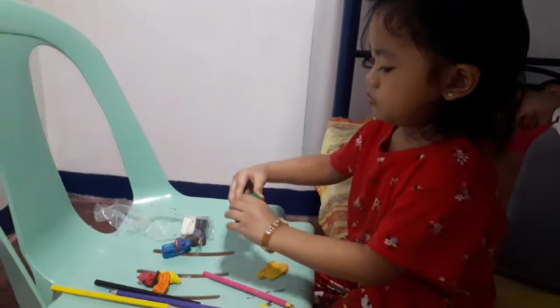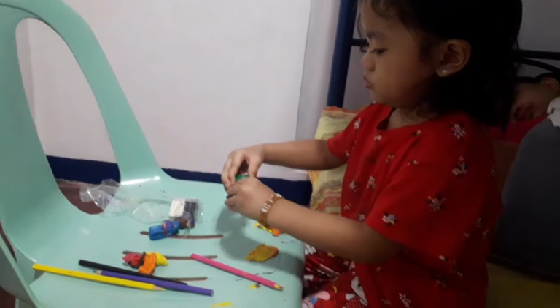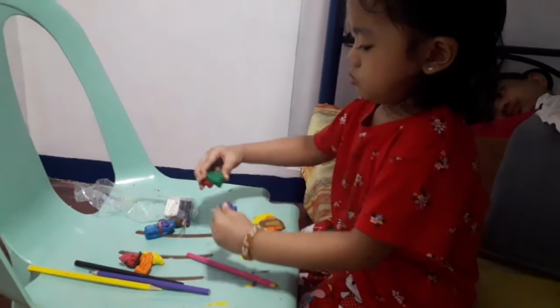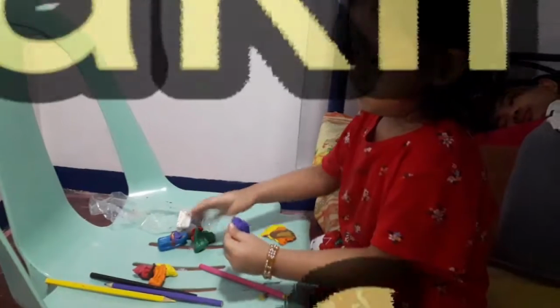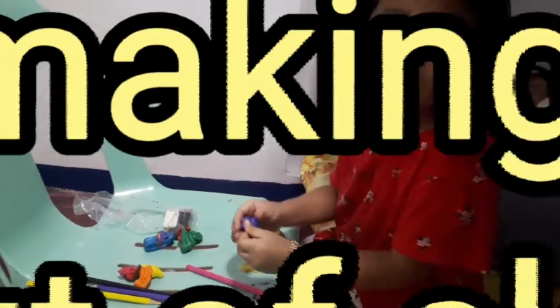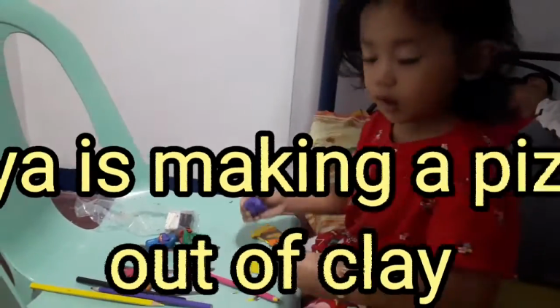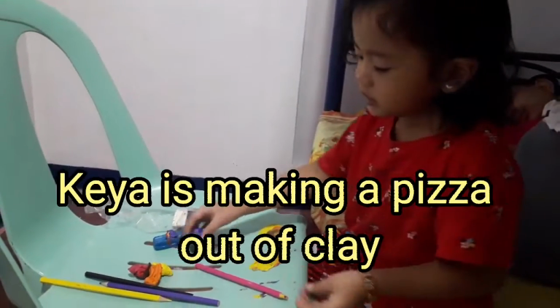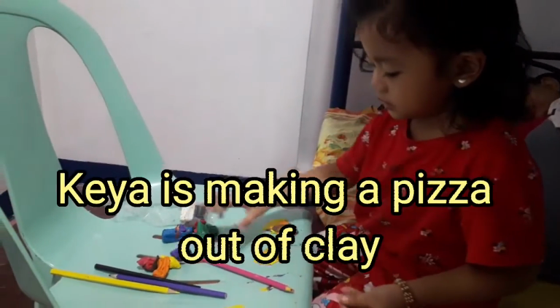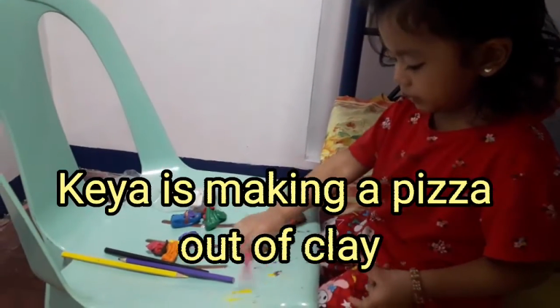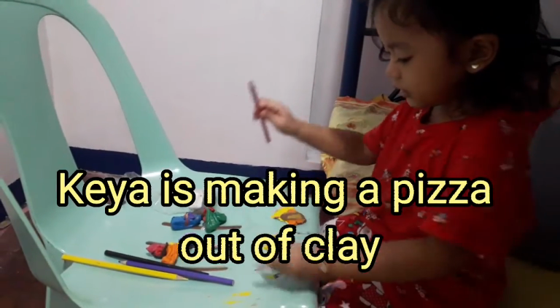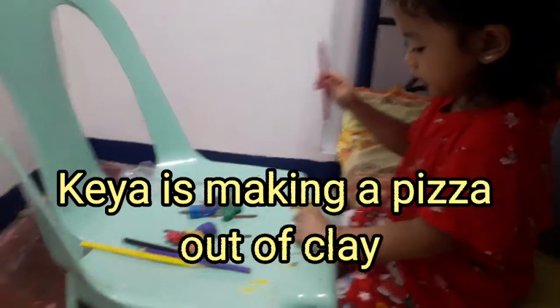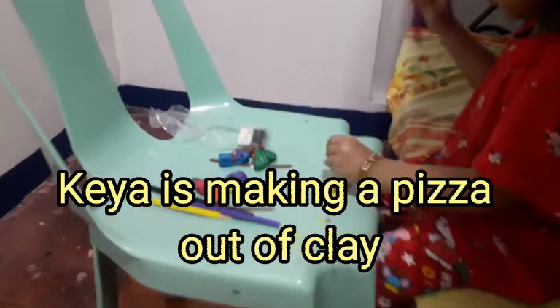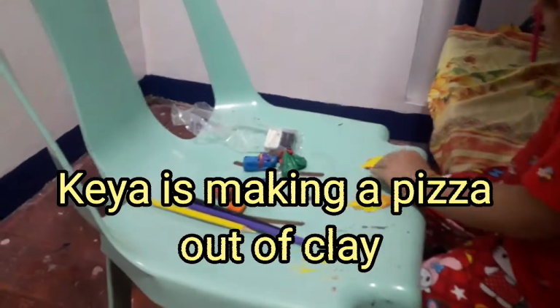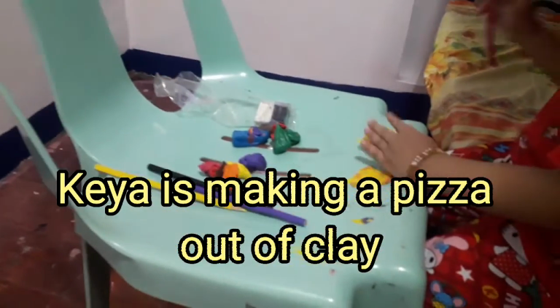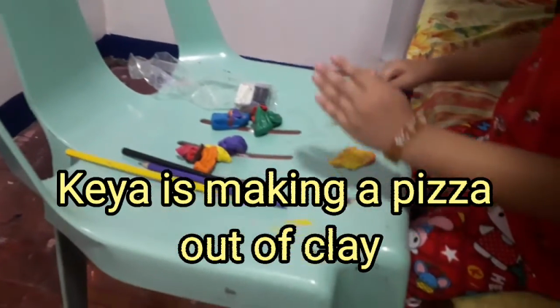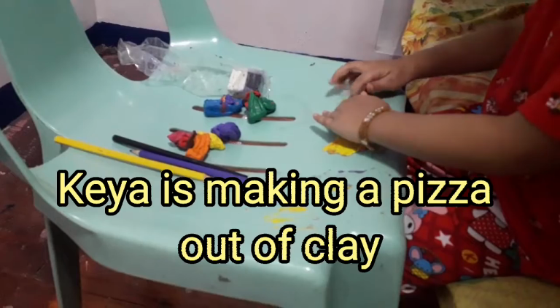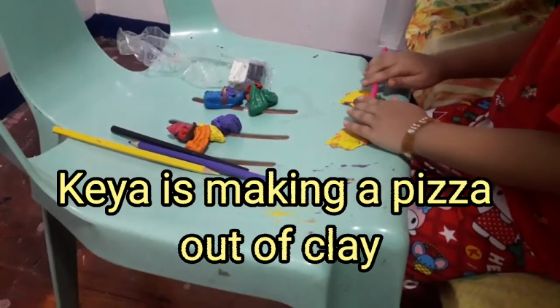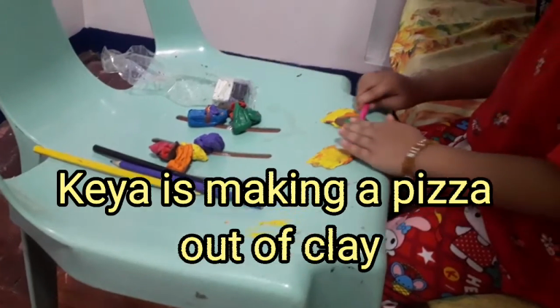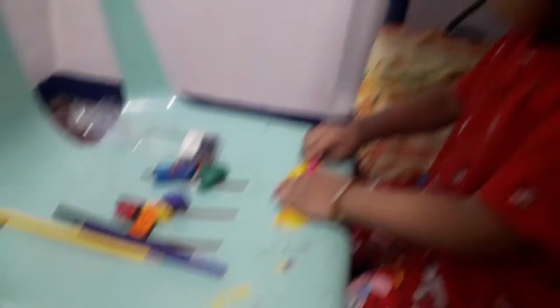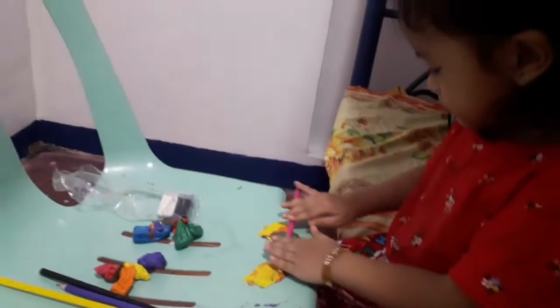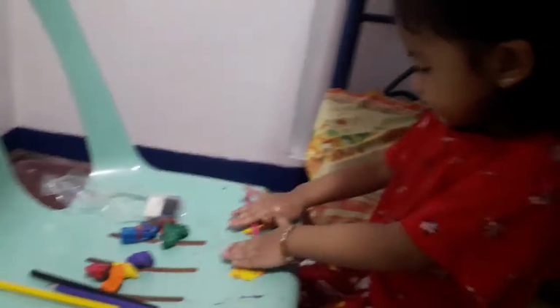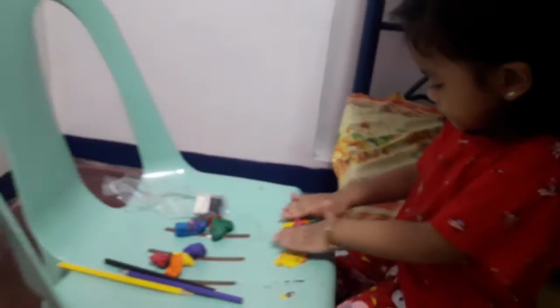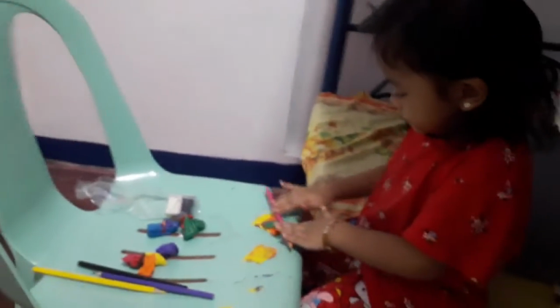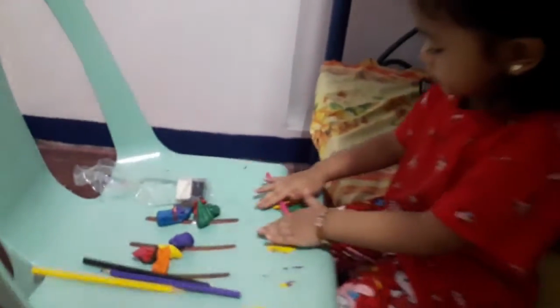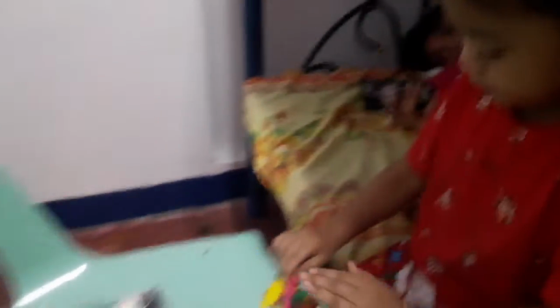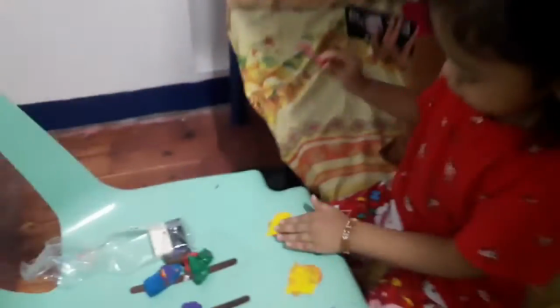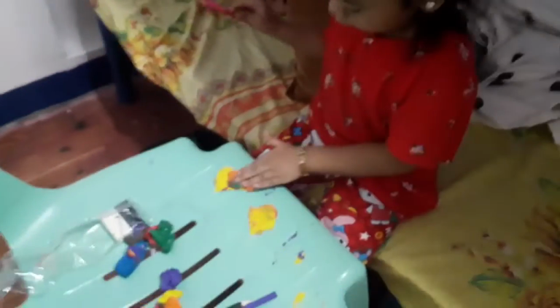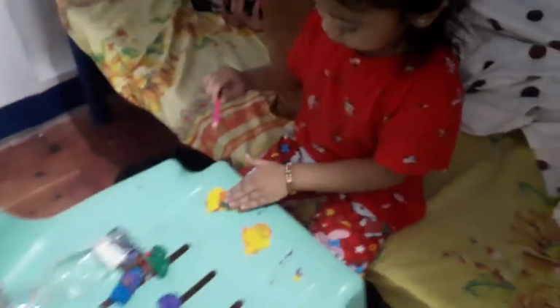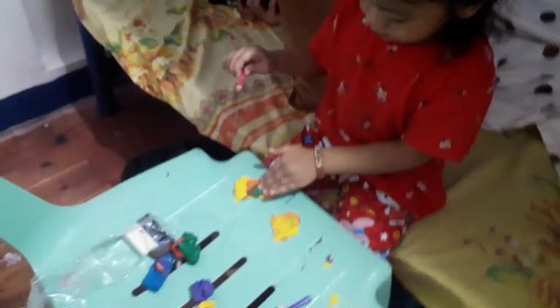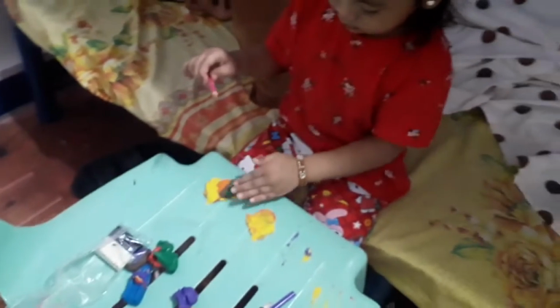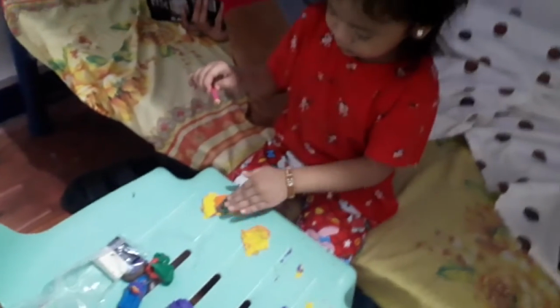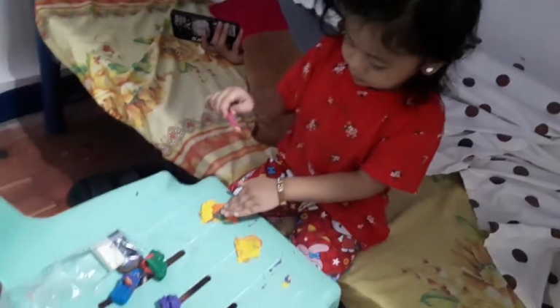Hi Aya, what are you doing? What are those? You are mixing pizza?